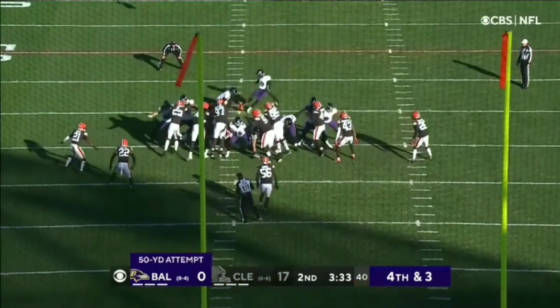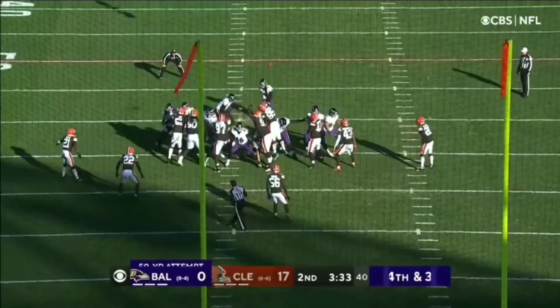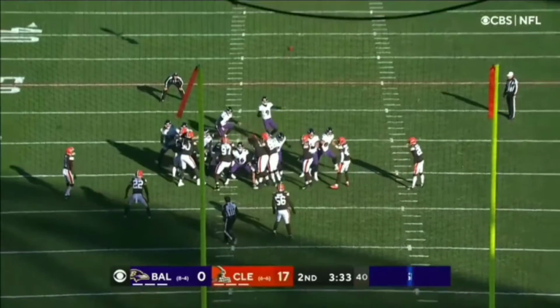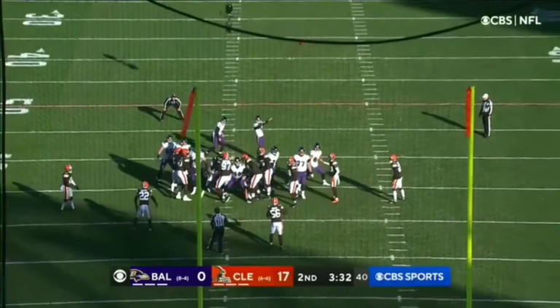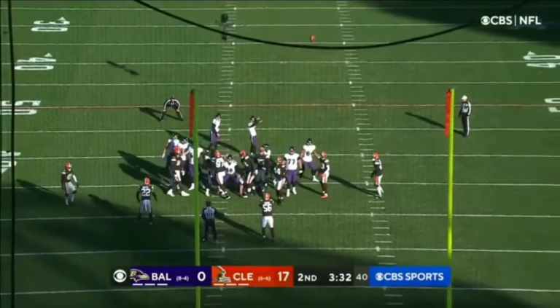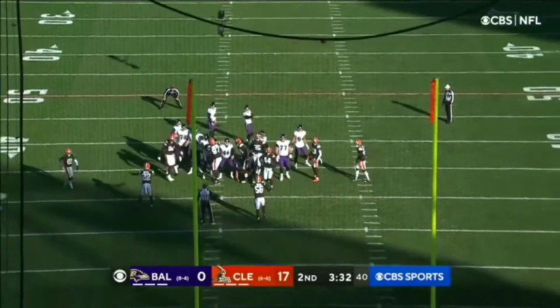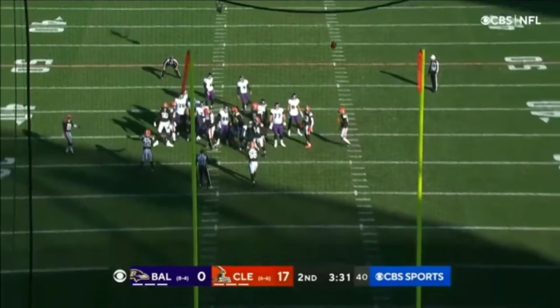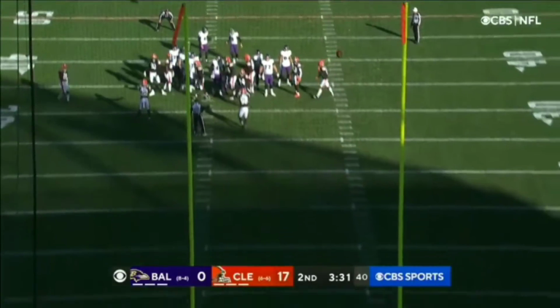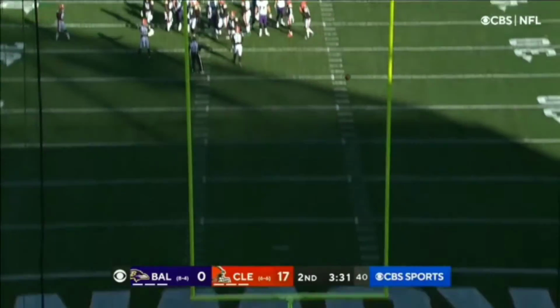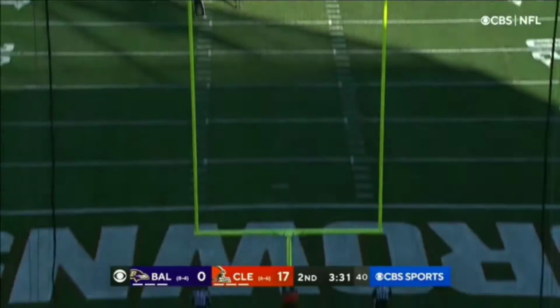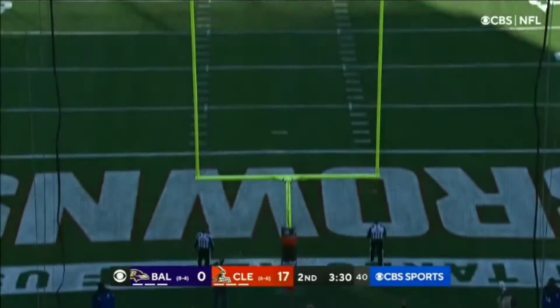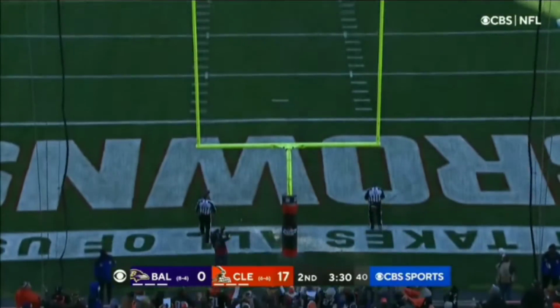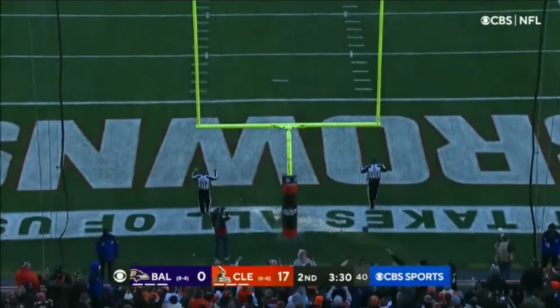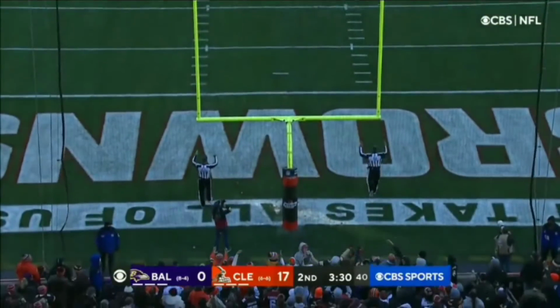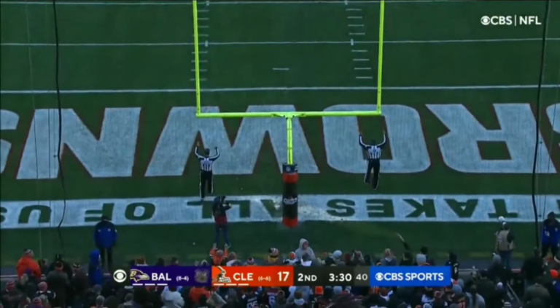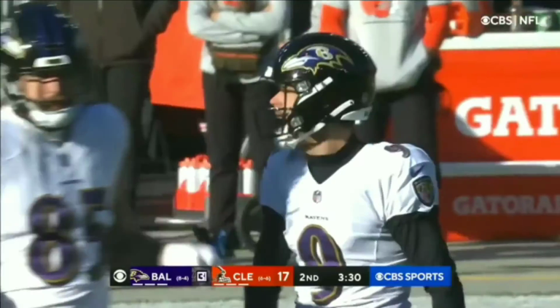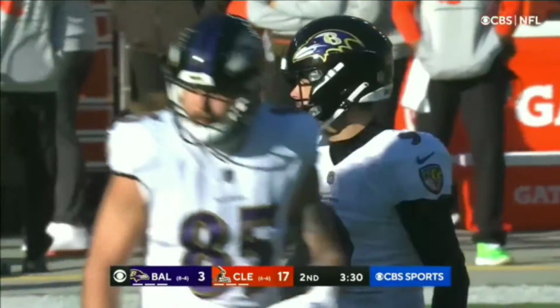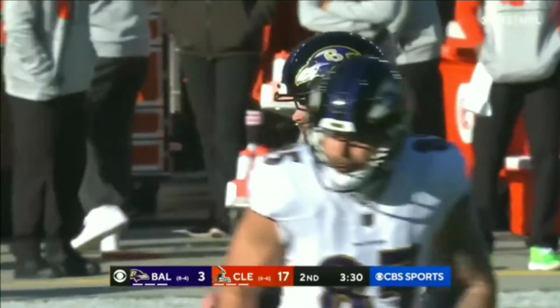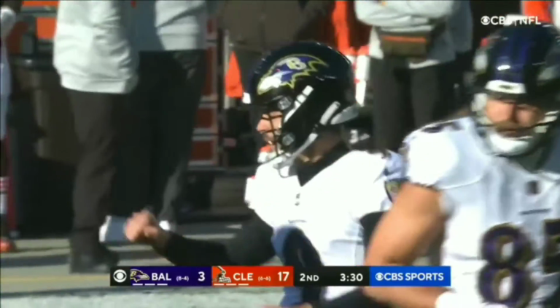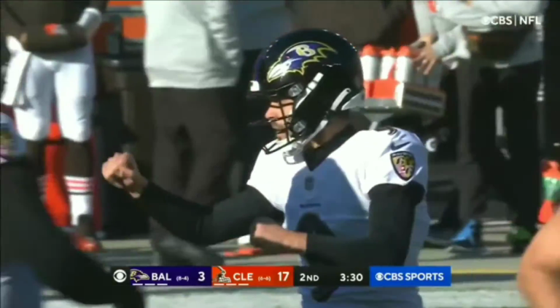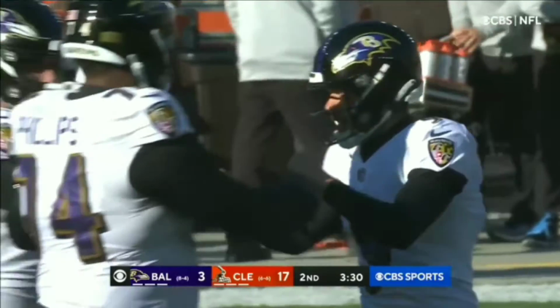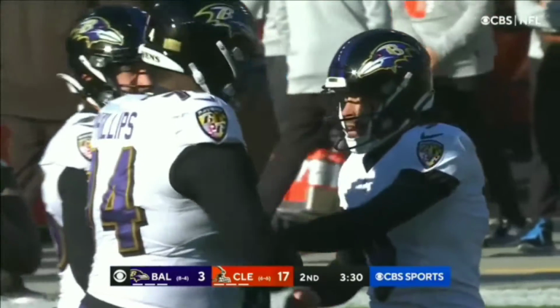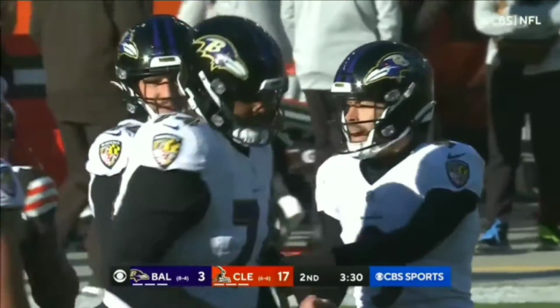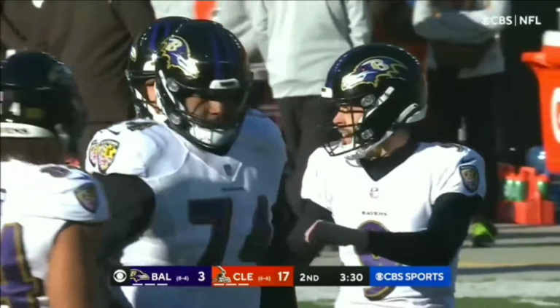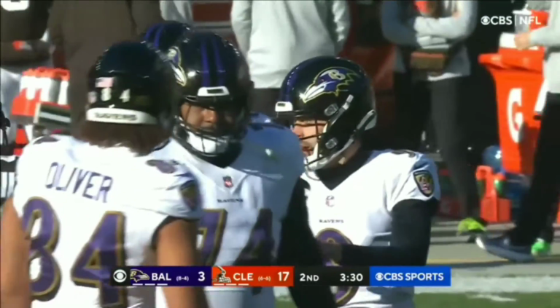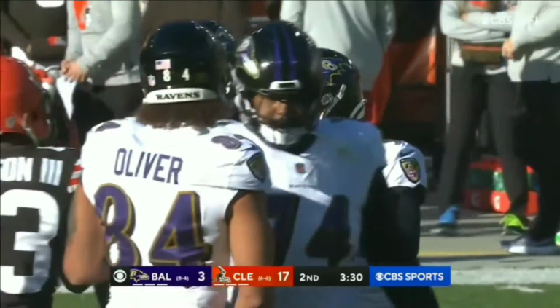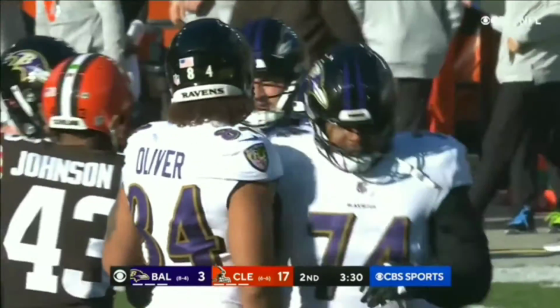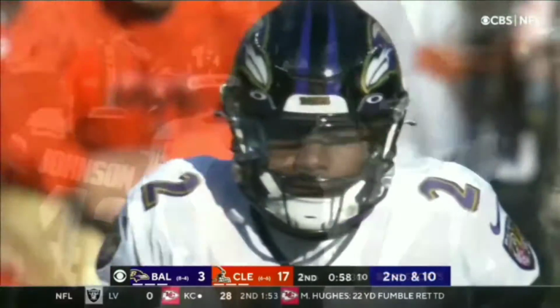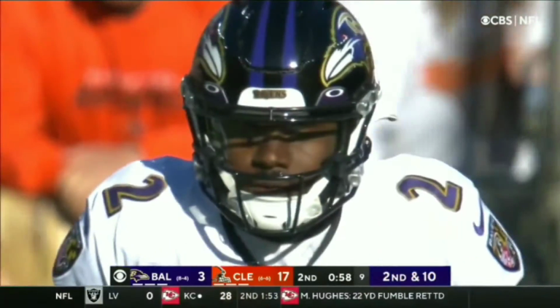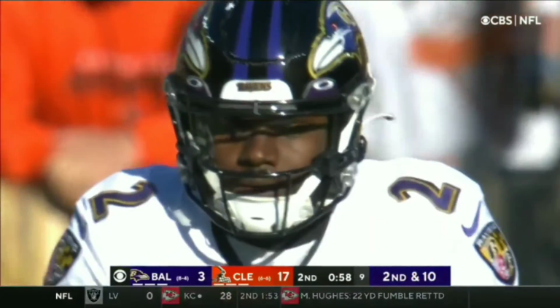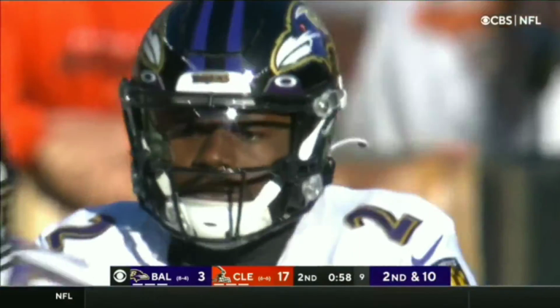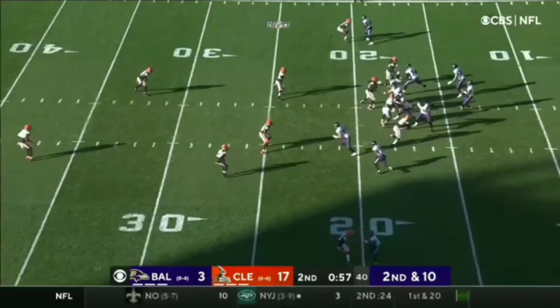Justin Tucker, and he drills it from 50 — another 50-yard field goal by Tucker. I'm laughing because it is imposing.